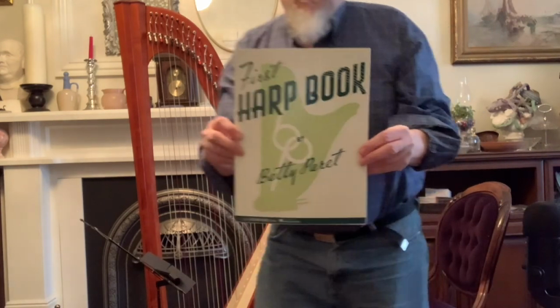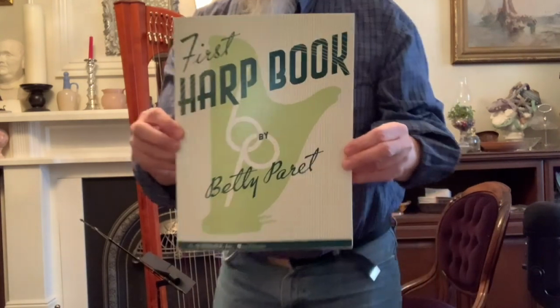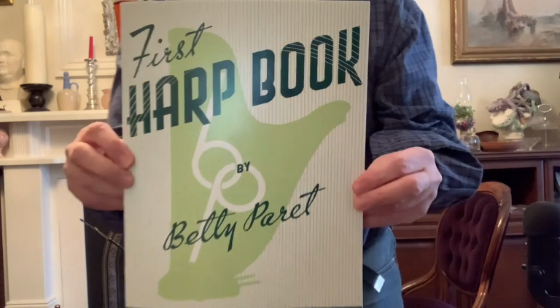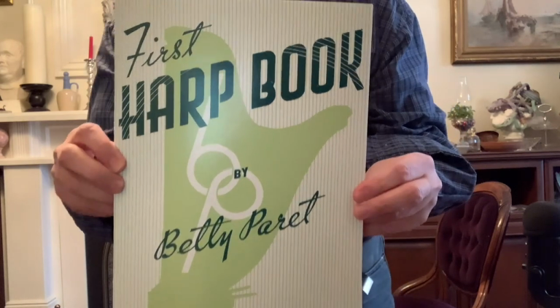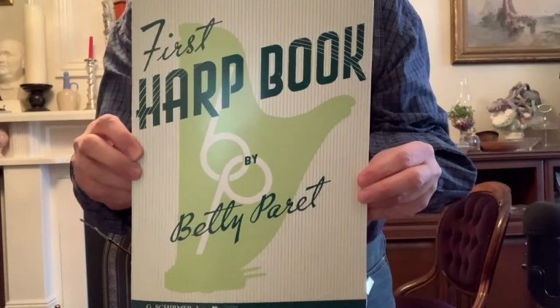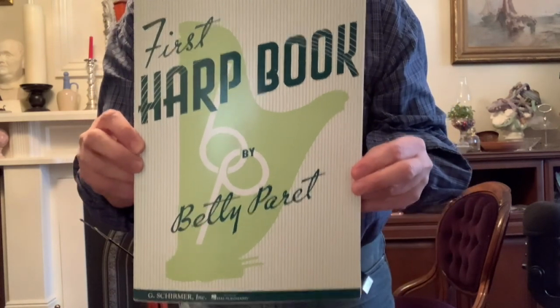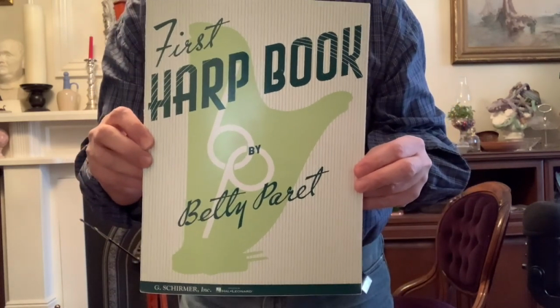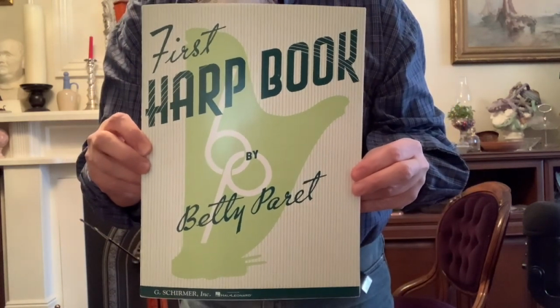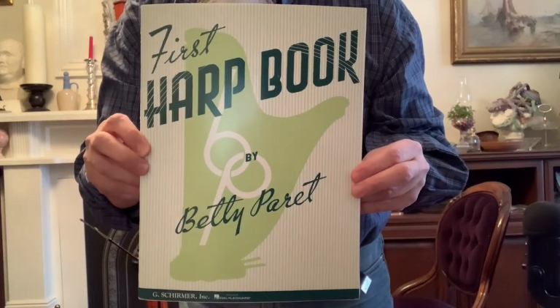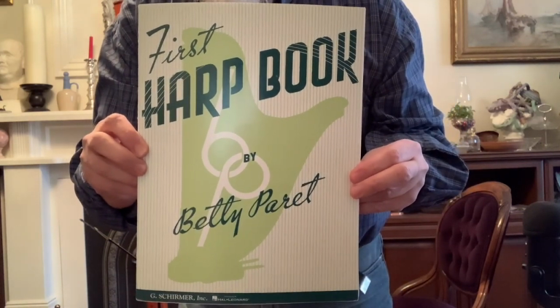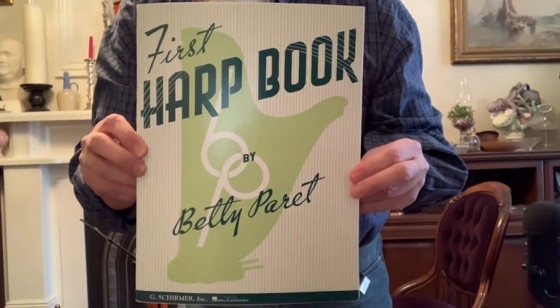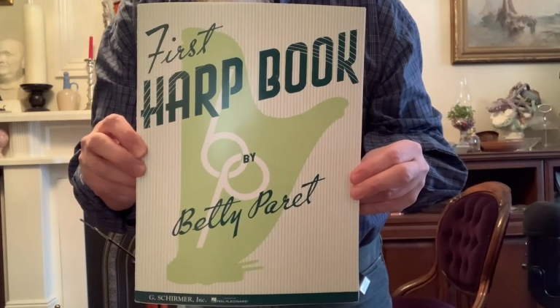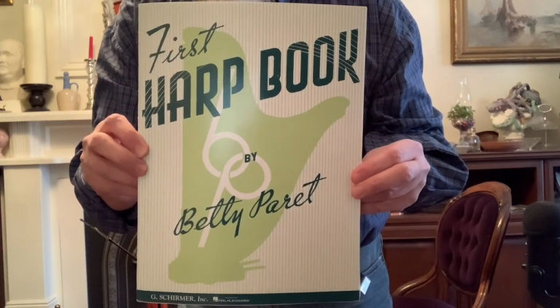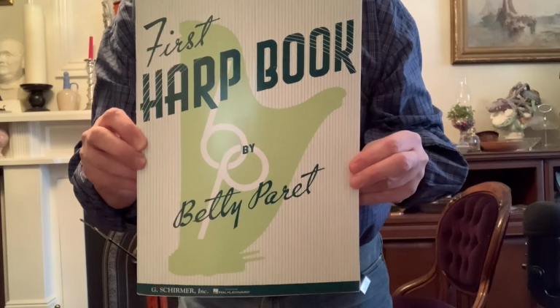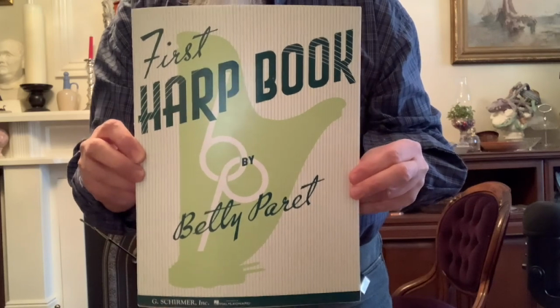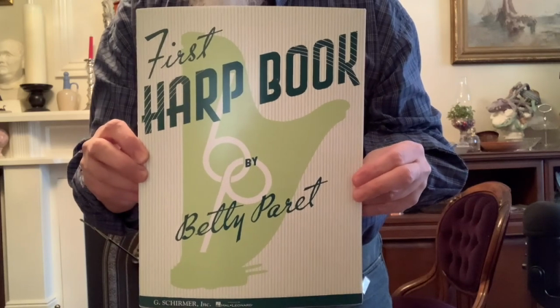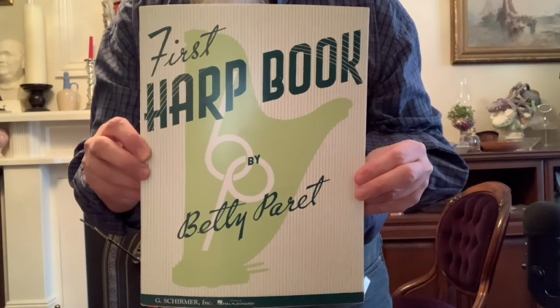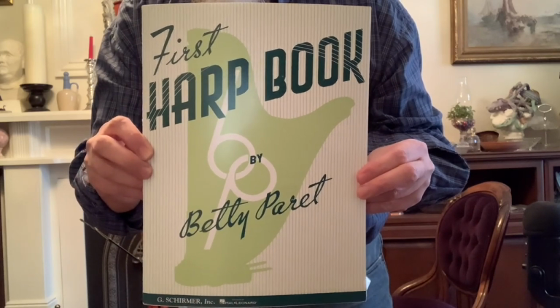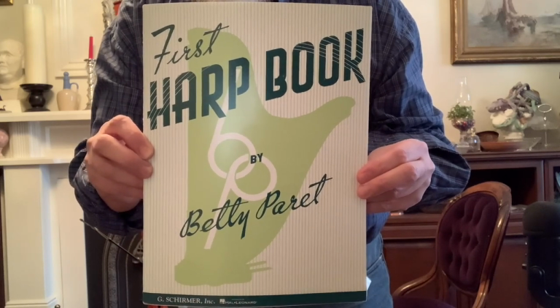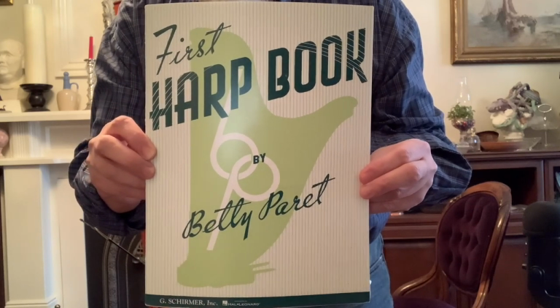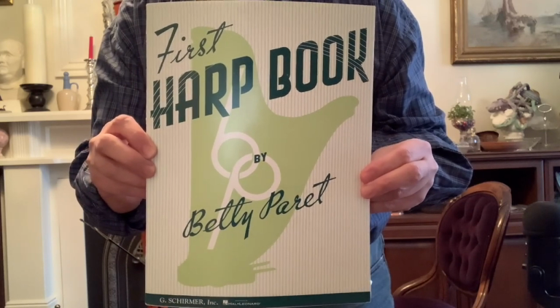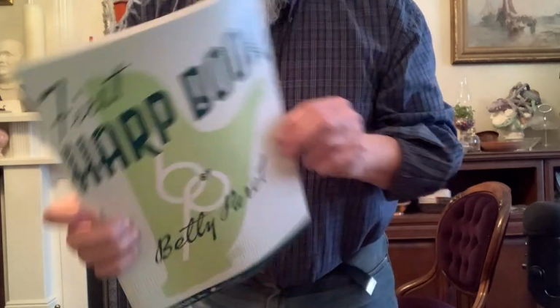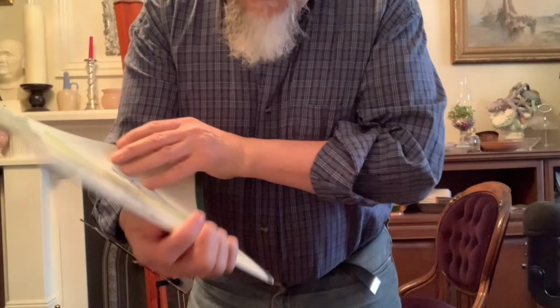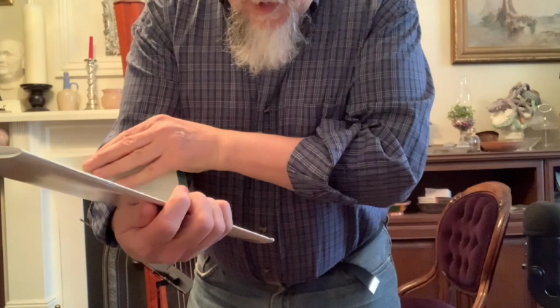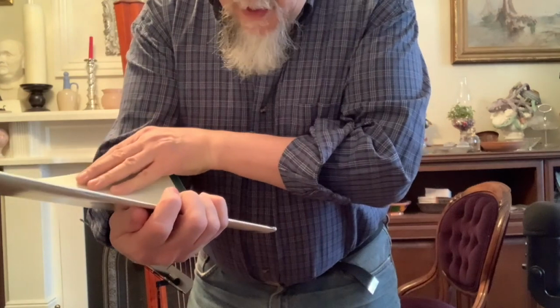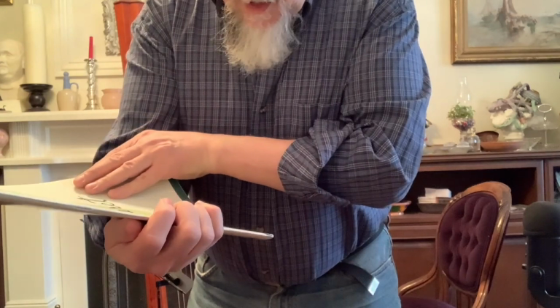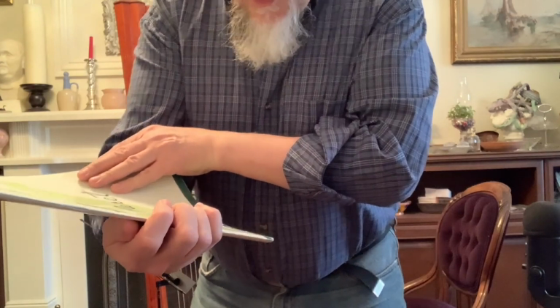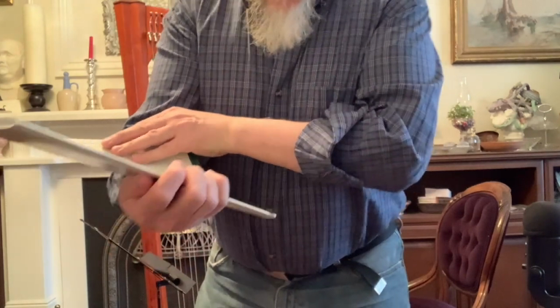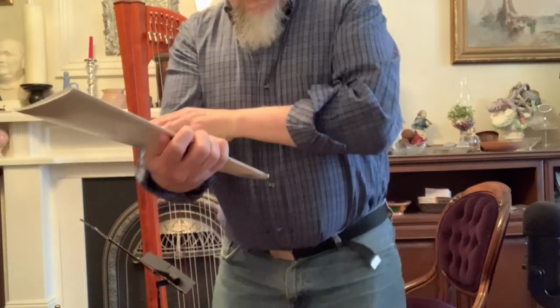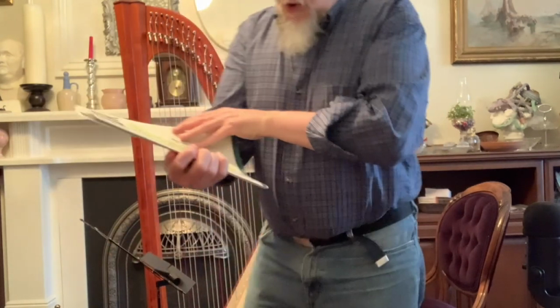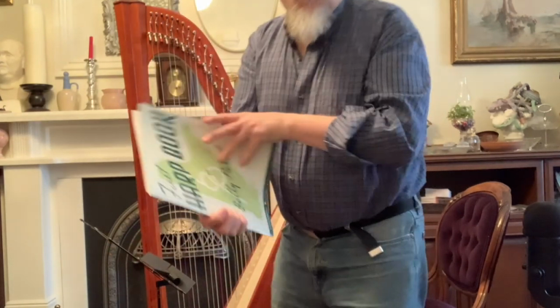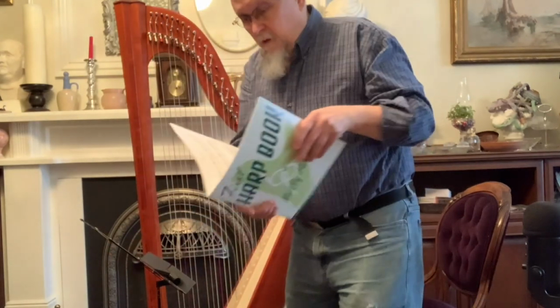It appears in this book by Betty Paré, the First Harp Book. This is a really useful book for a beginning harp player. It's distributed by Hal Leonard and it's by George Shermer and company.